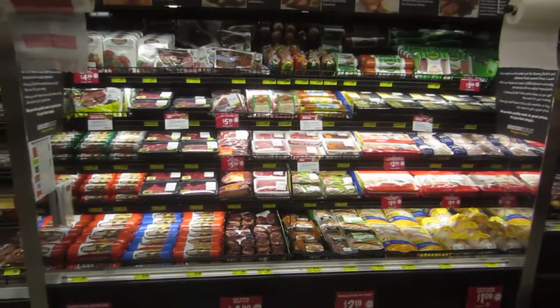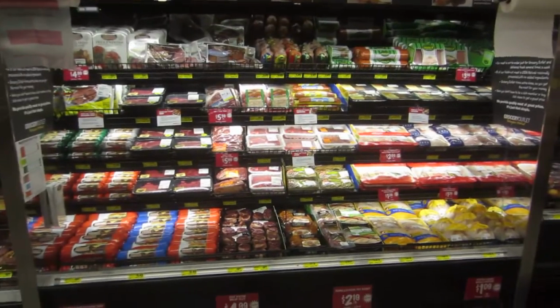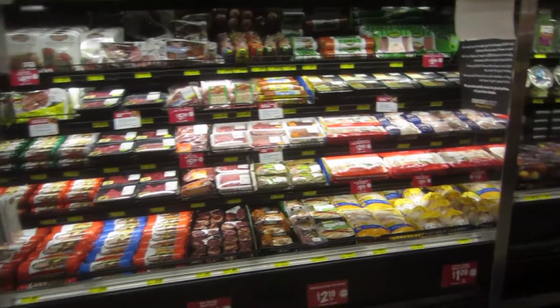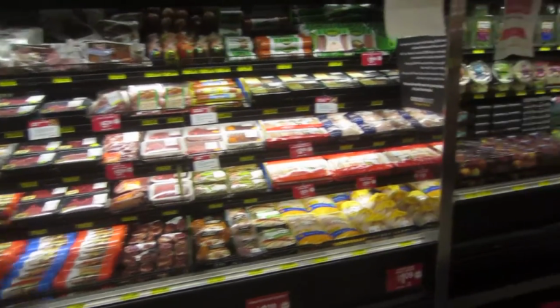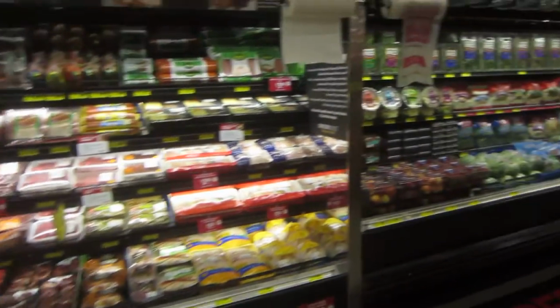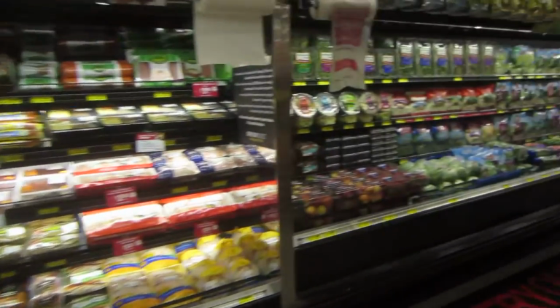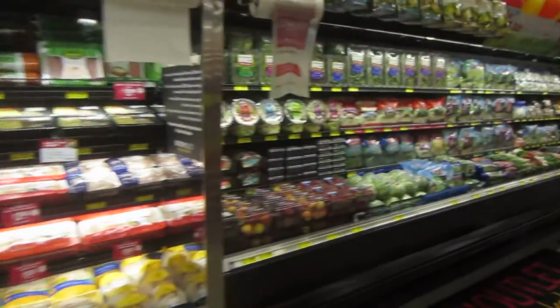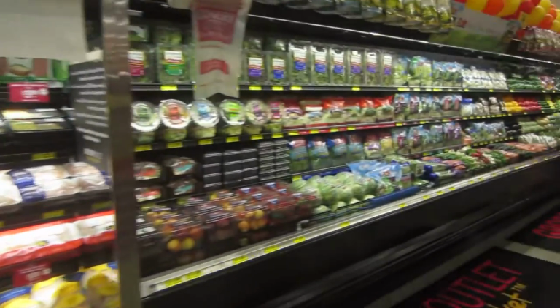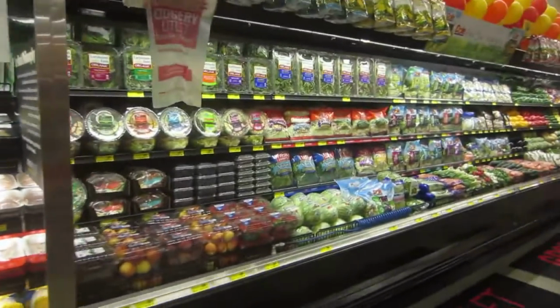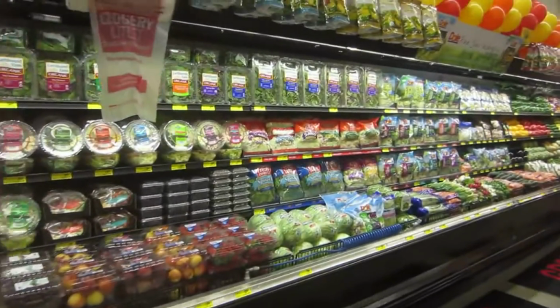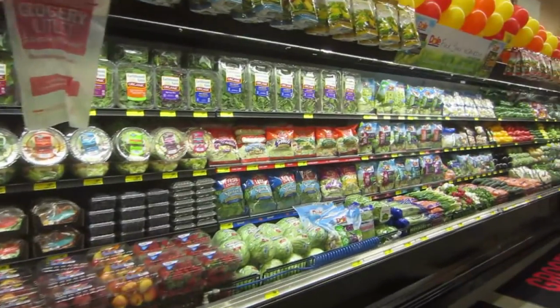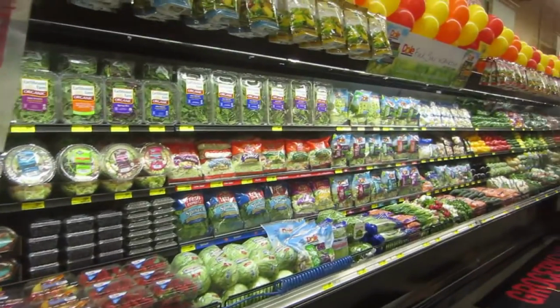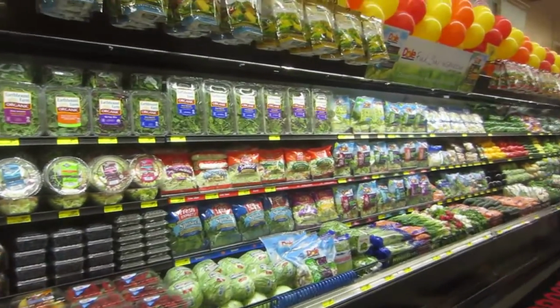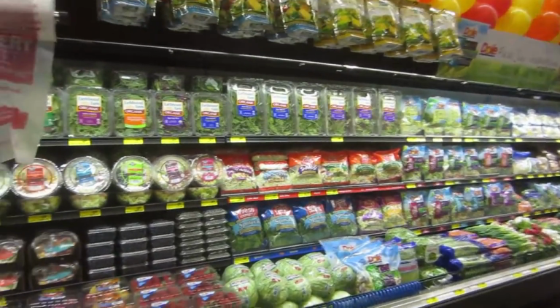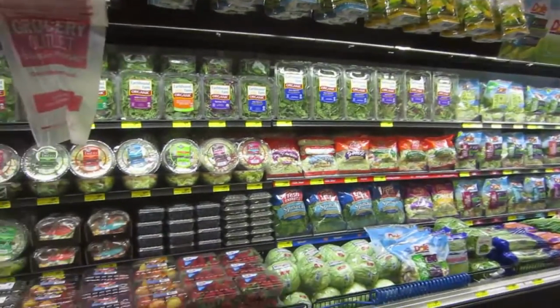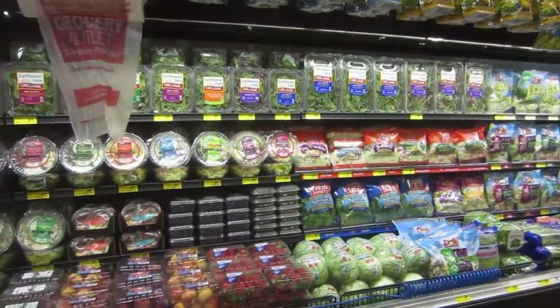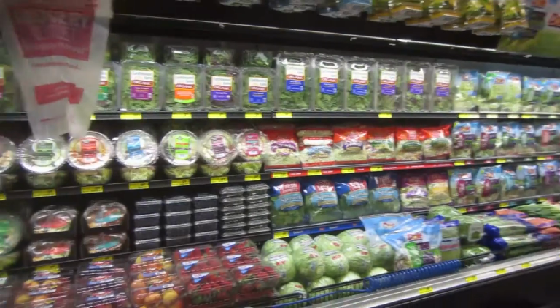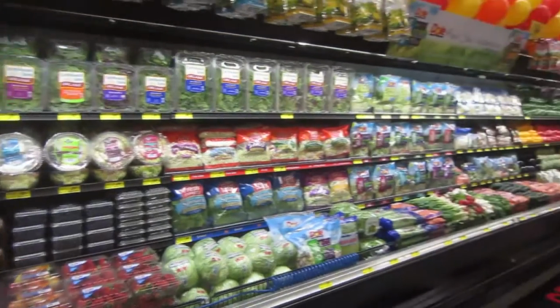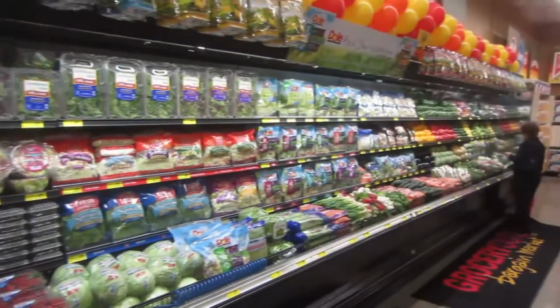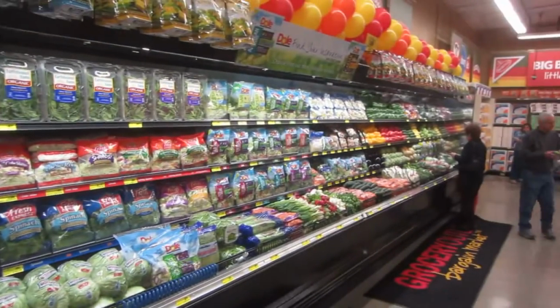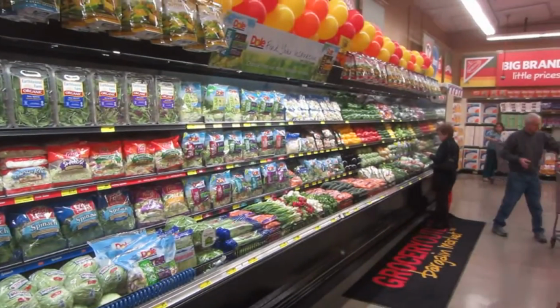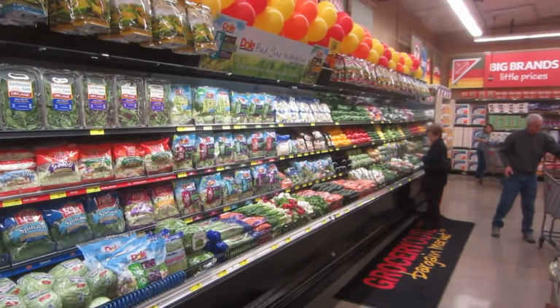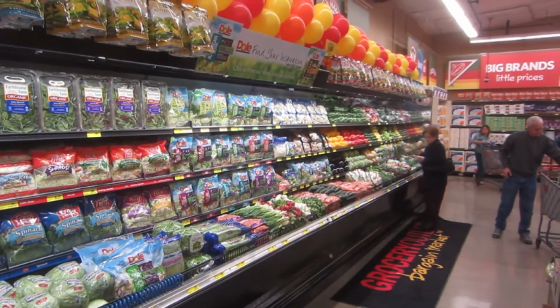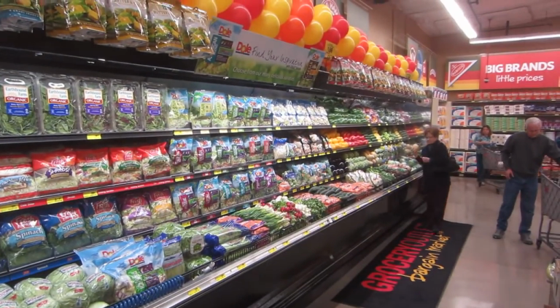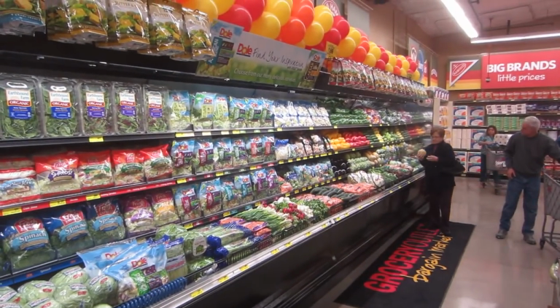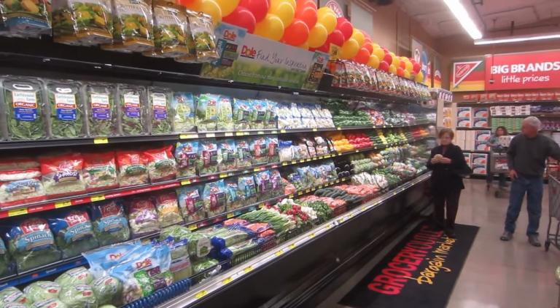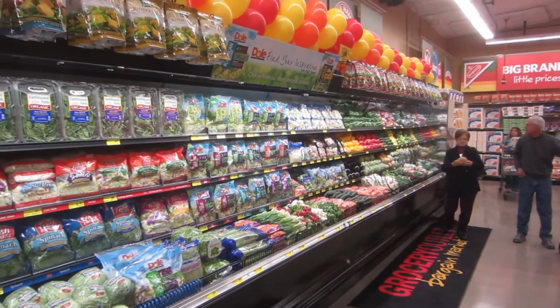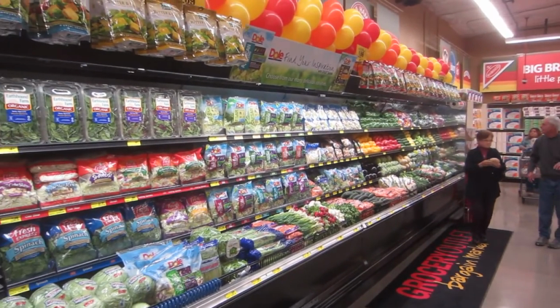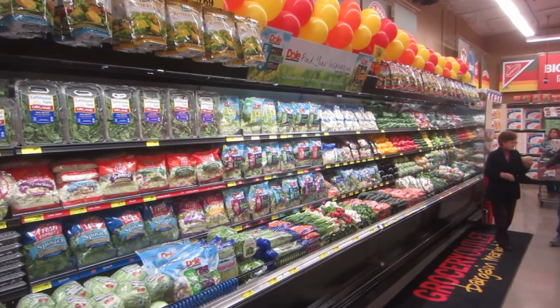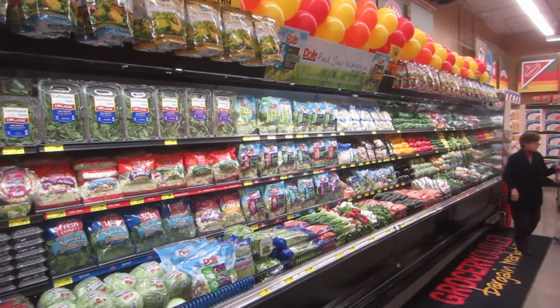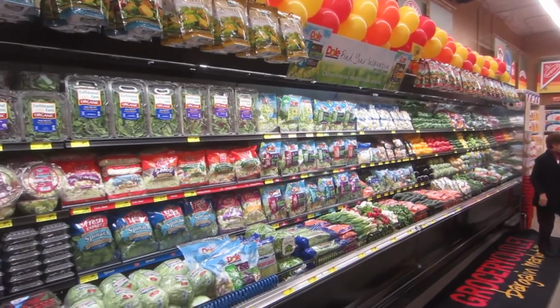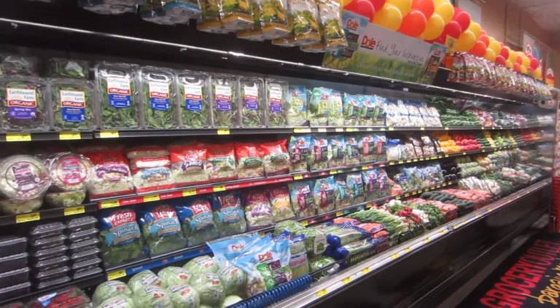Alright, that's the look we're going for. There's our produce. Notice we got 24 feet.